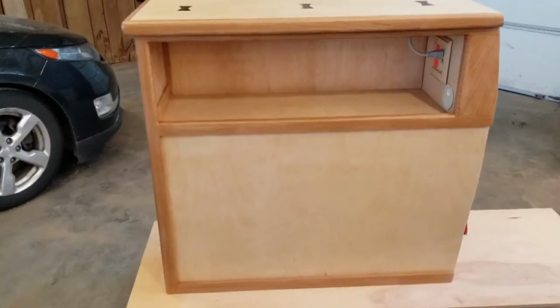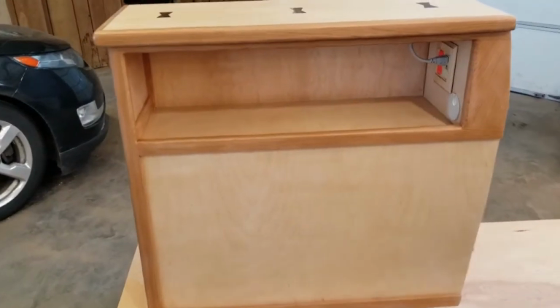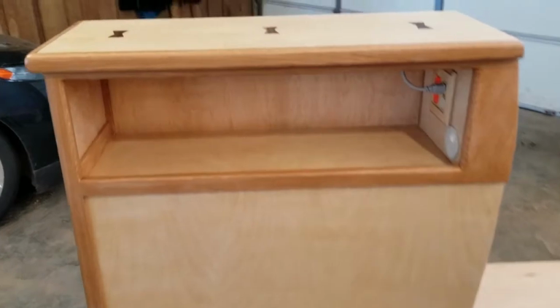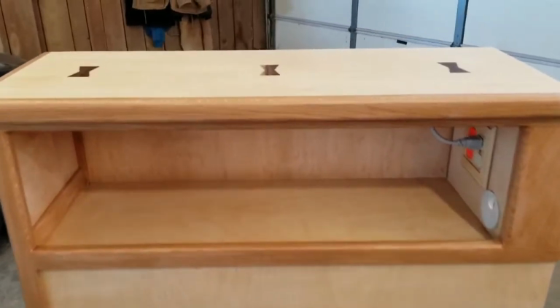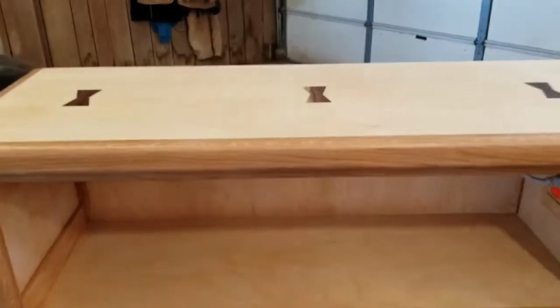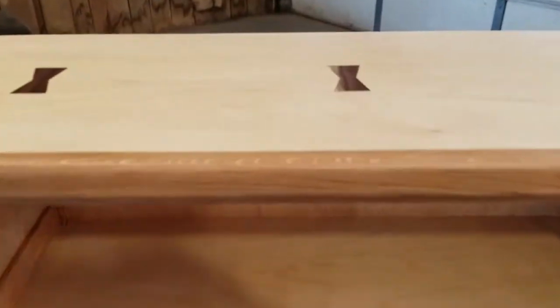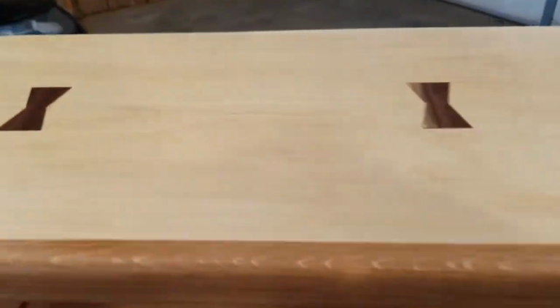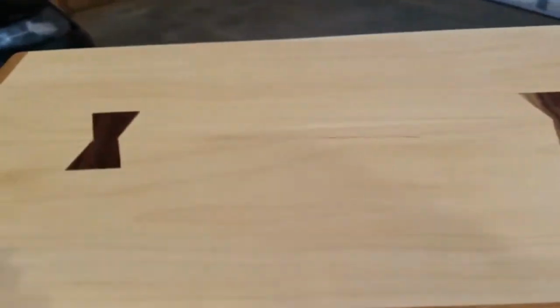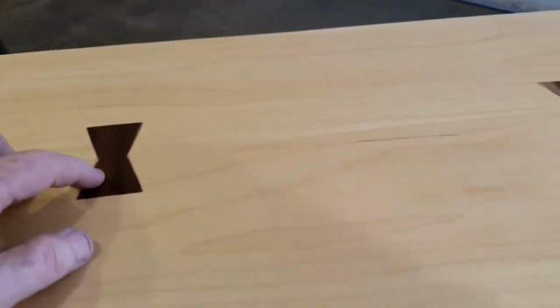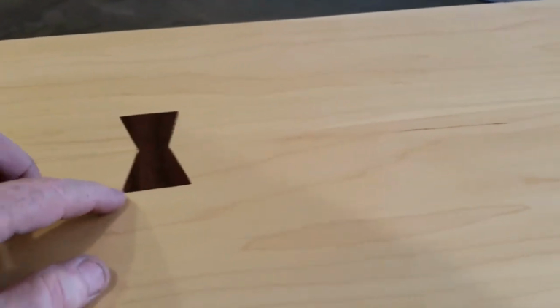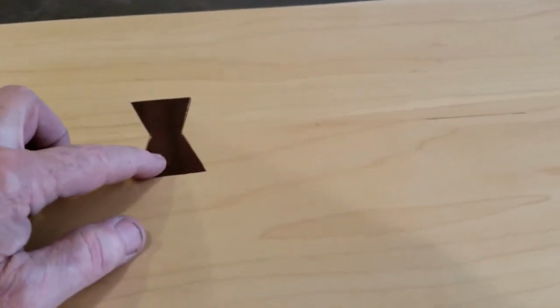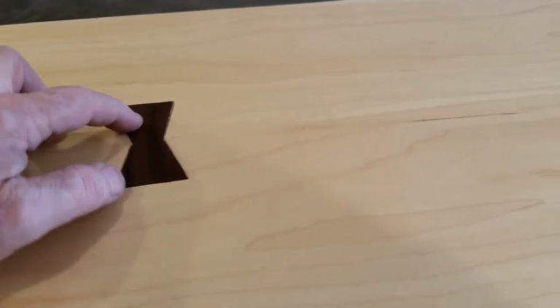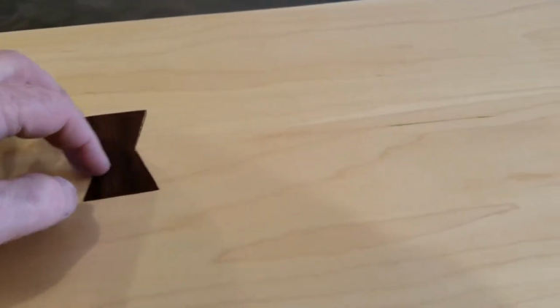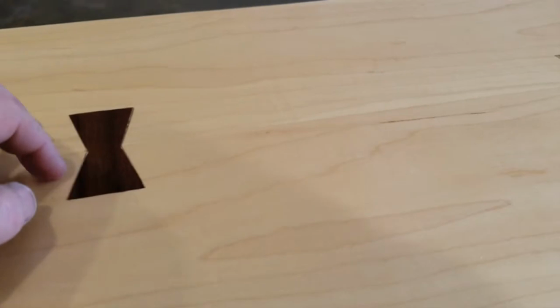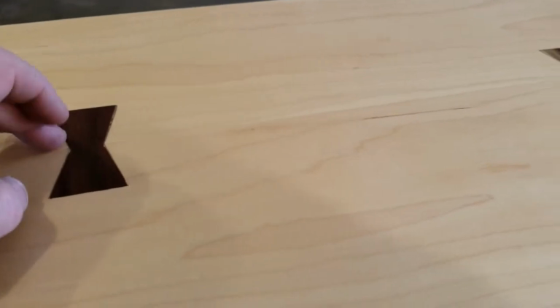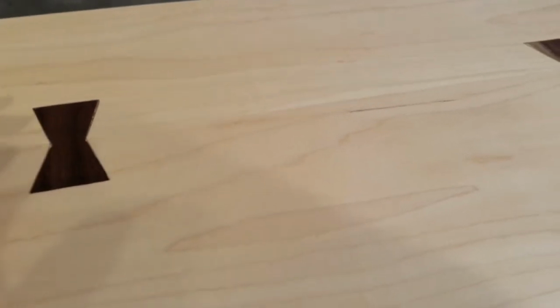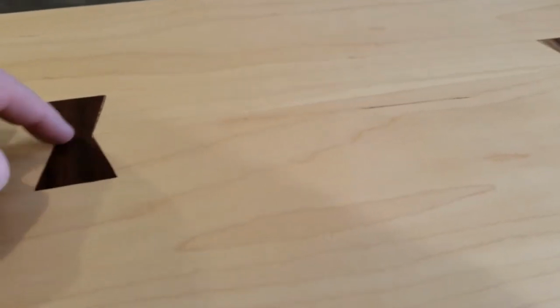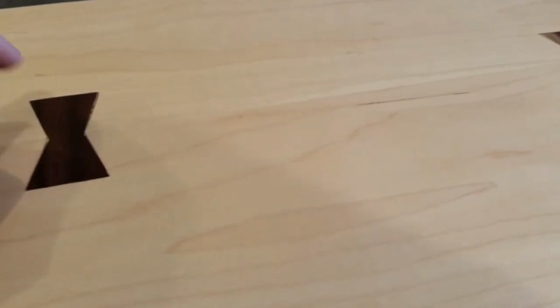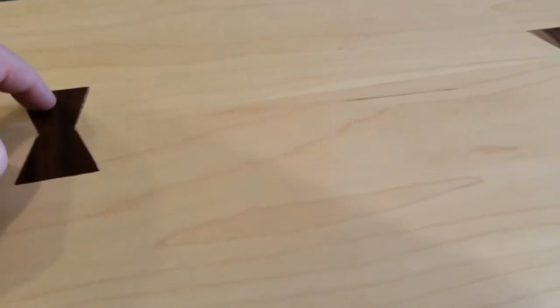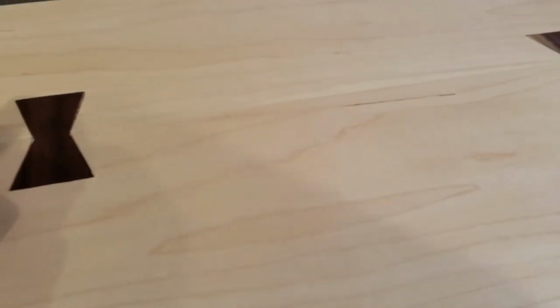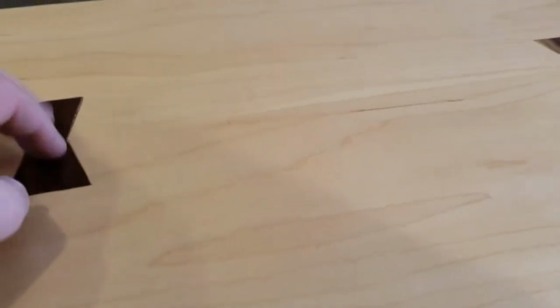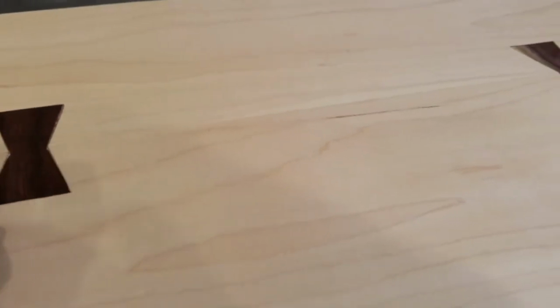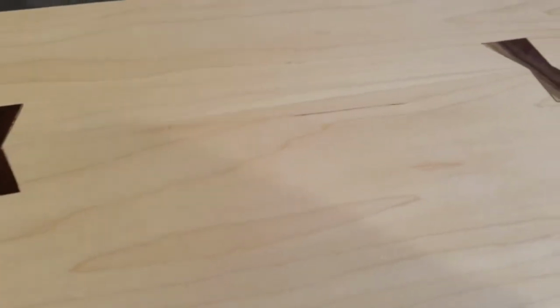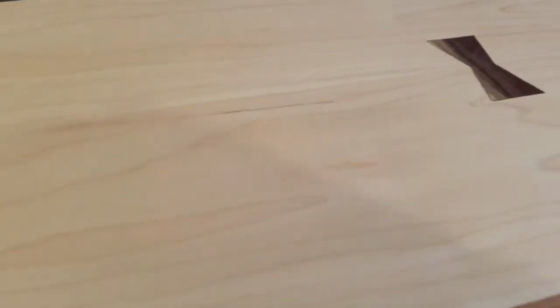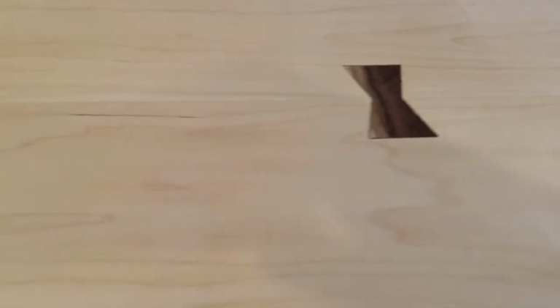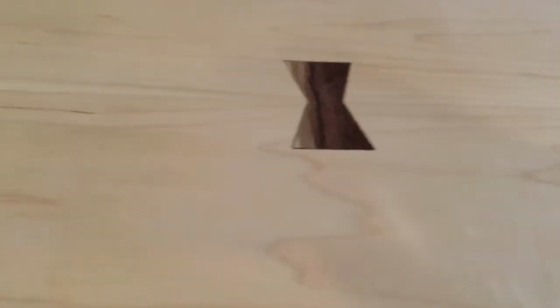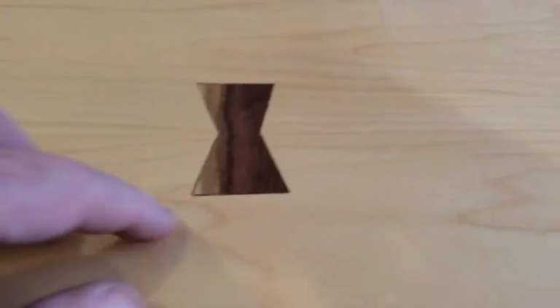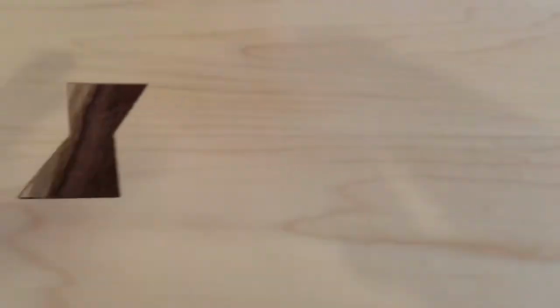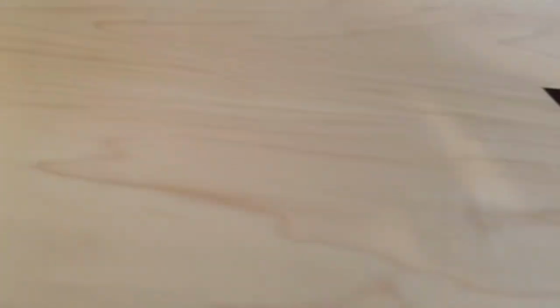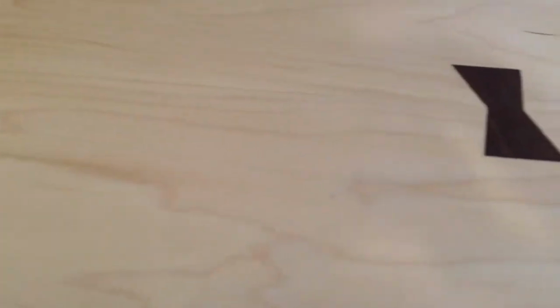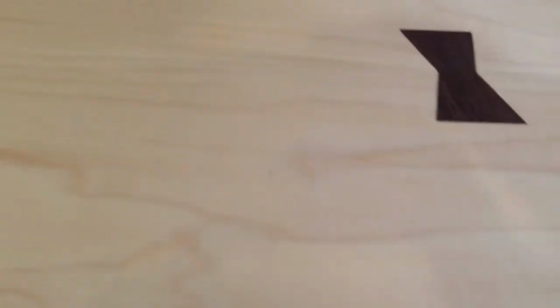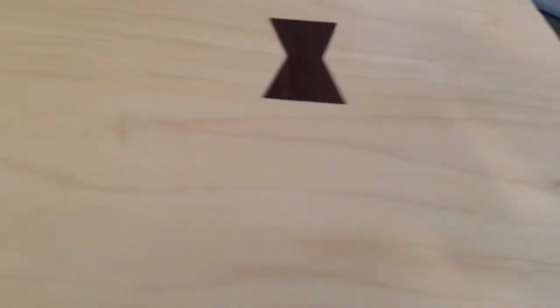A little bit more on the cabinet on this inlay walnut: I made a template out of aluminum and then carefully cut it out with a scroll saw. Just fit it together — it was fun to do.